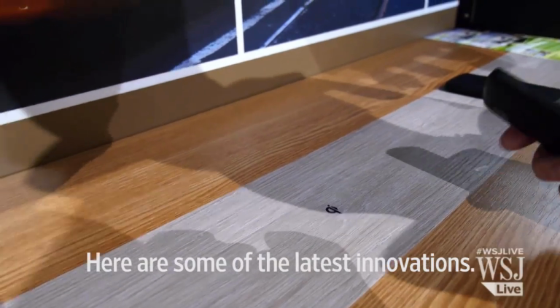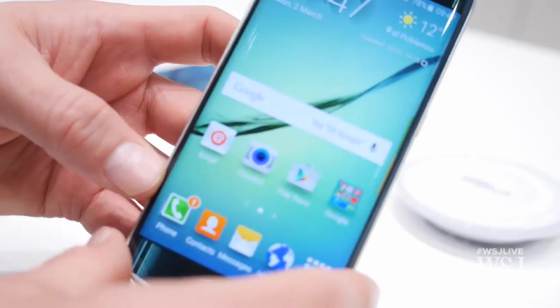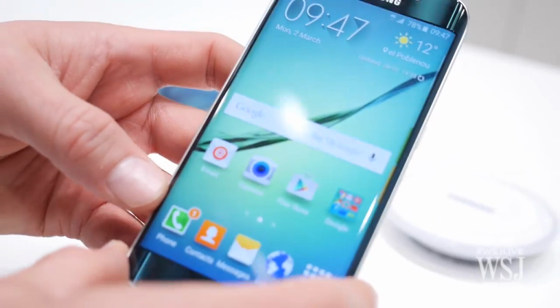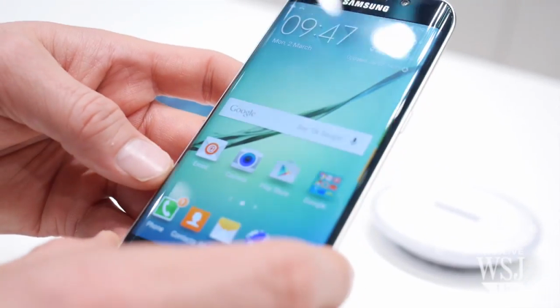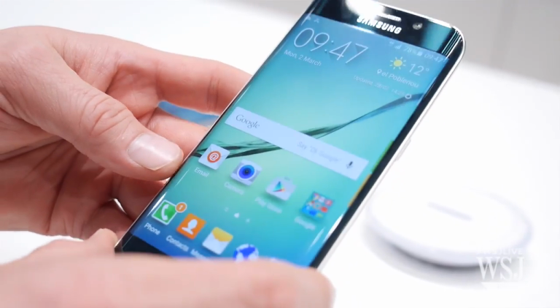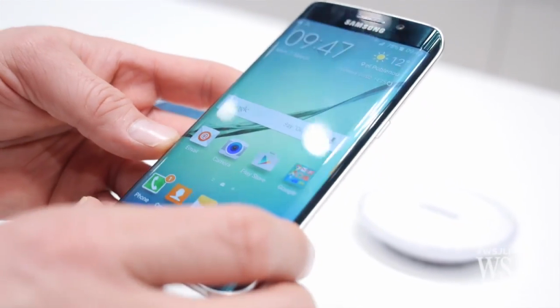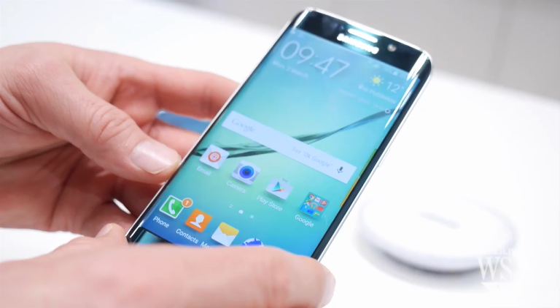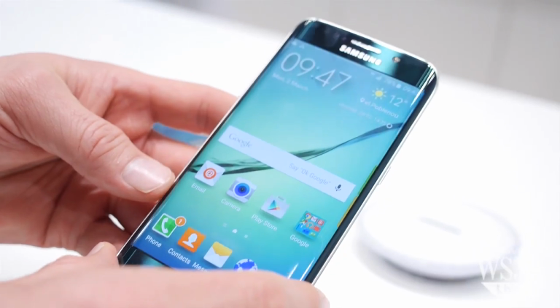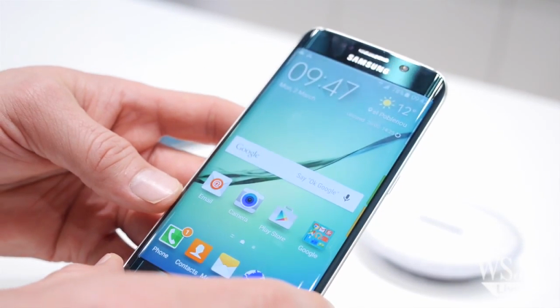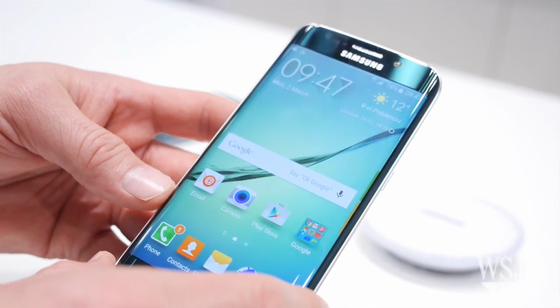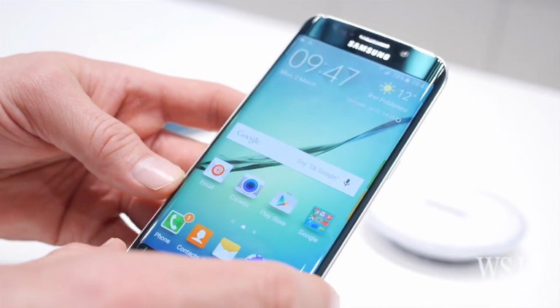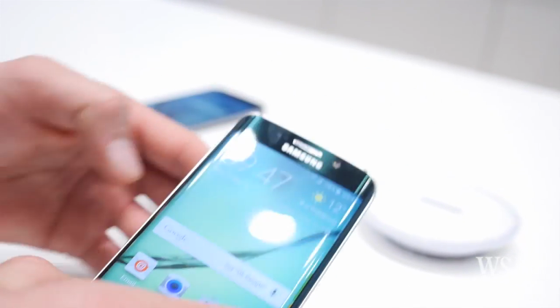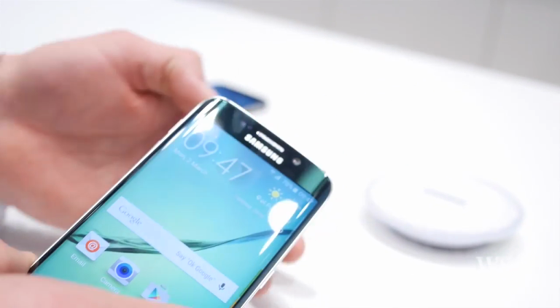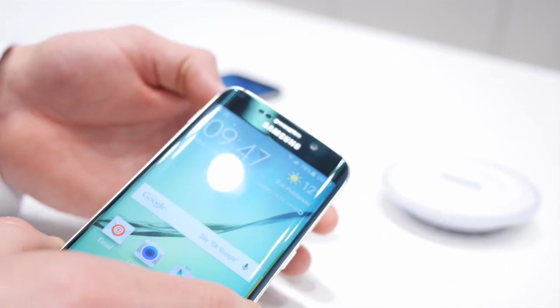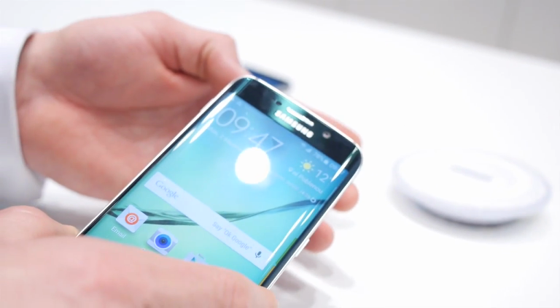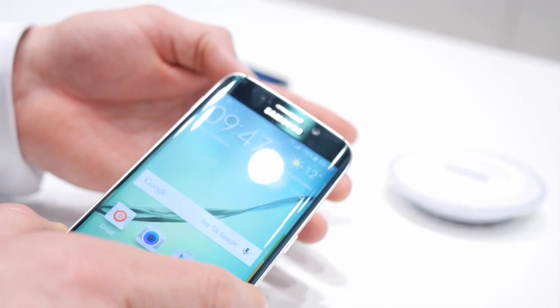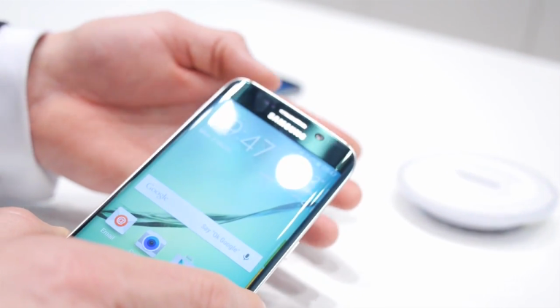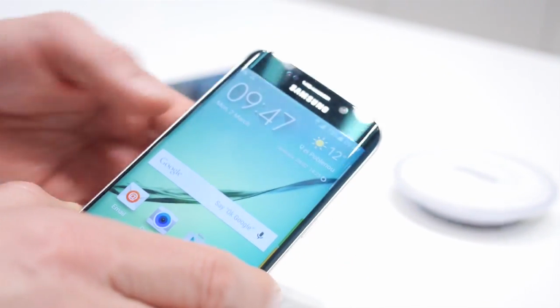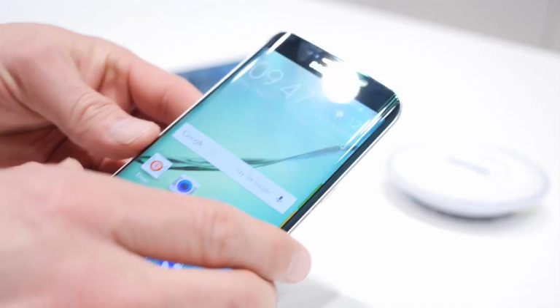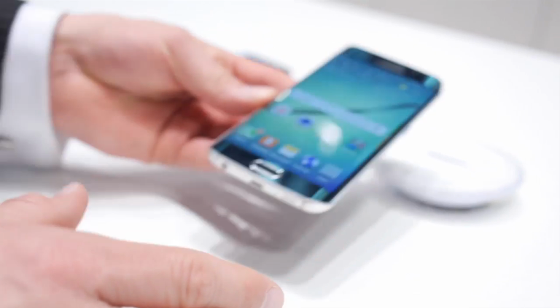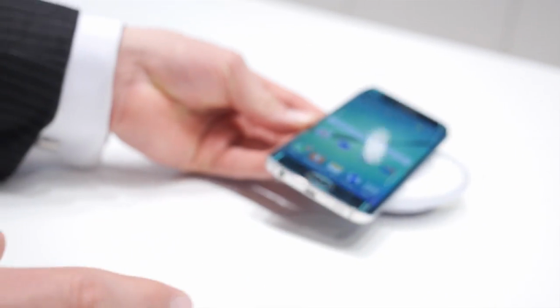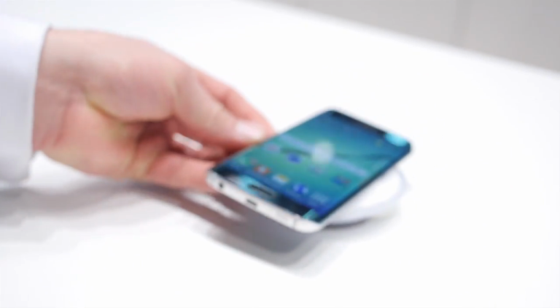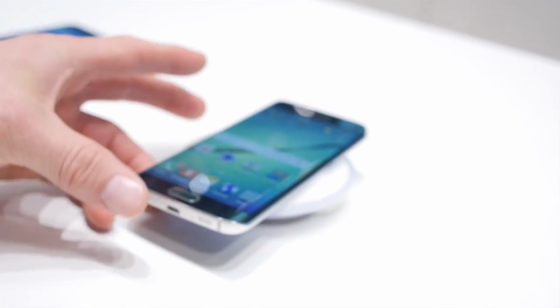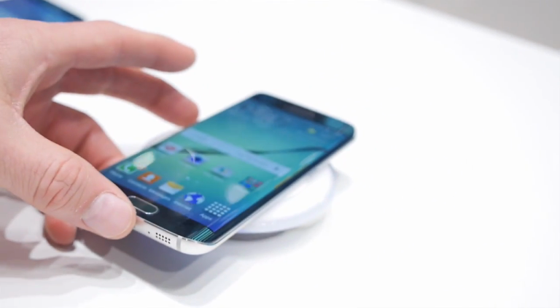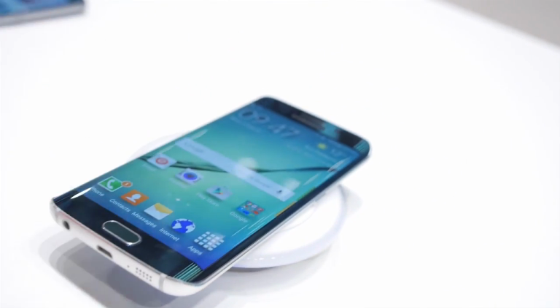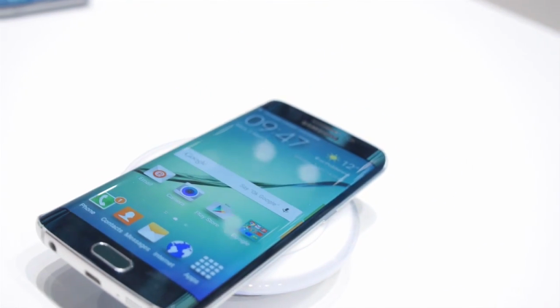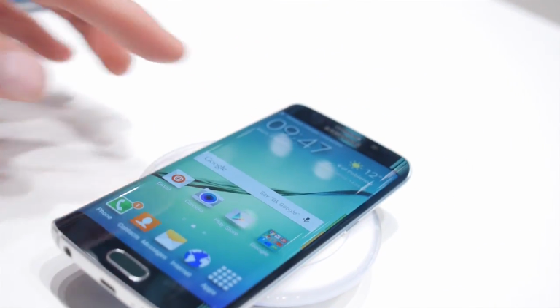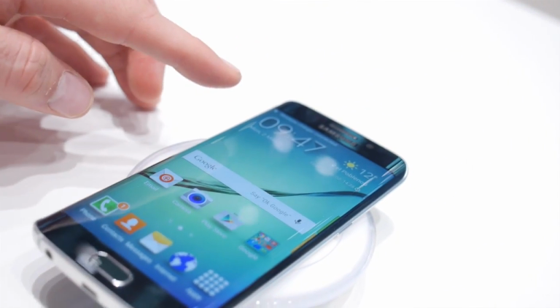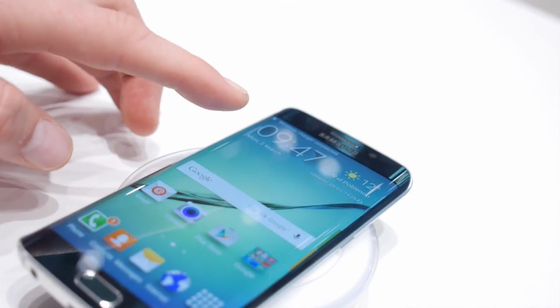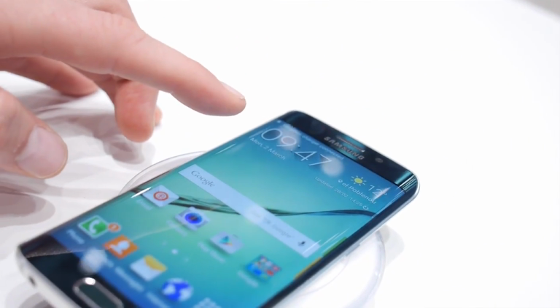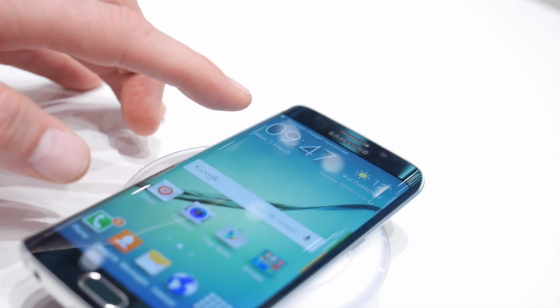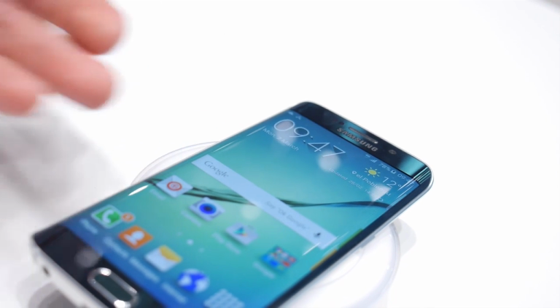This is the all-new Galaxy S6 Edge. It's got wireless charging built-in, and here you'll see a Samsung wireless power mat. Very simply, you can place the device onto the power mat and you'll get a little message to say that the wireless charger has begun to charge the device.